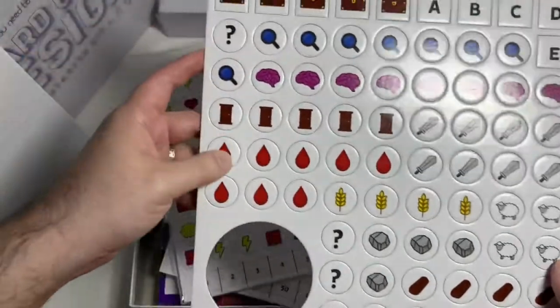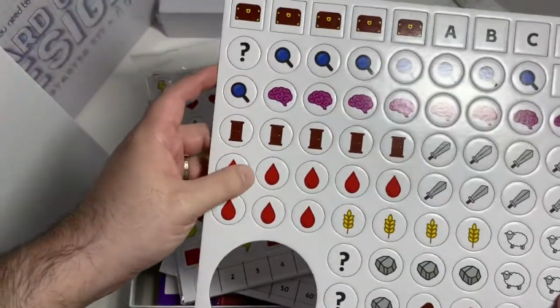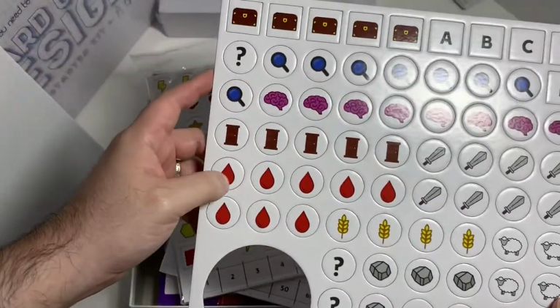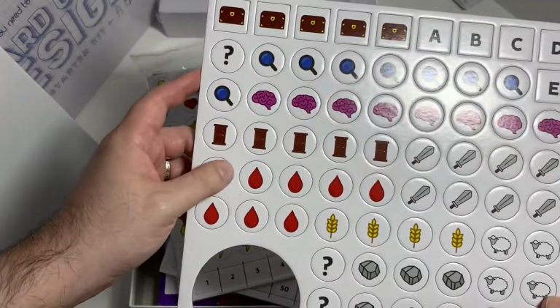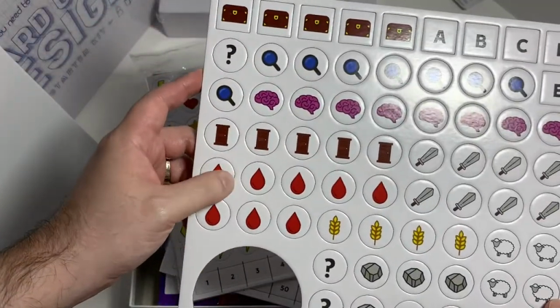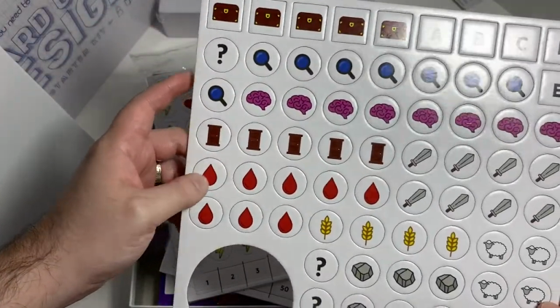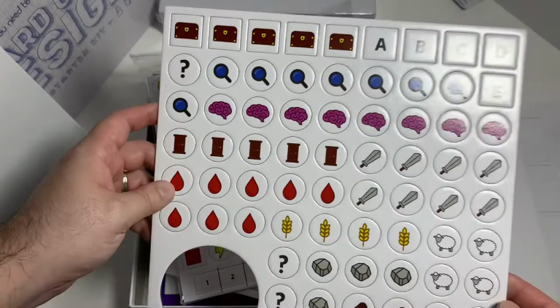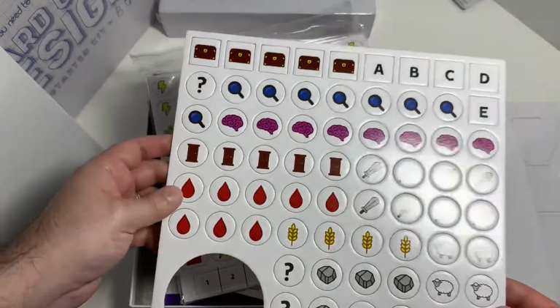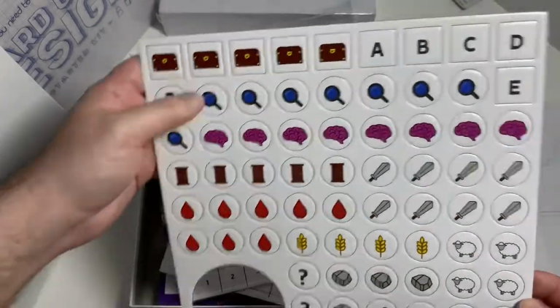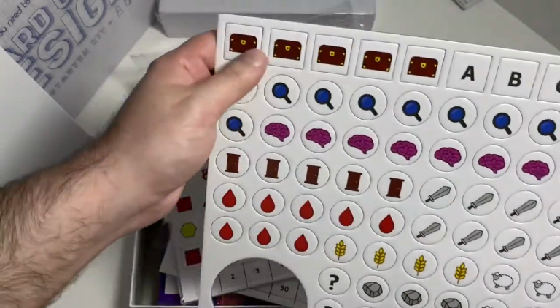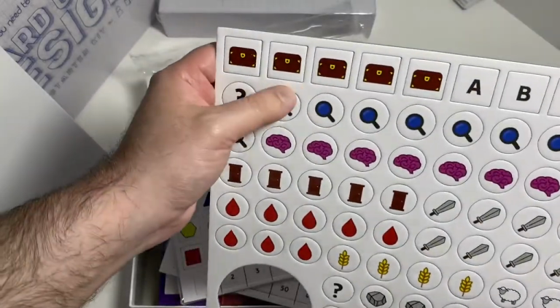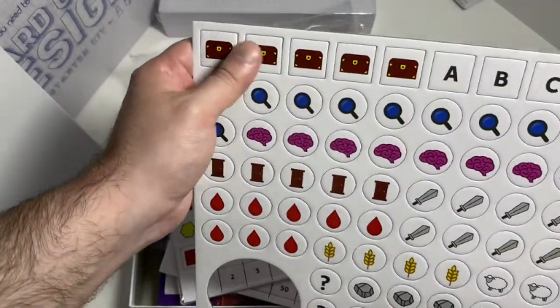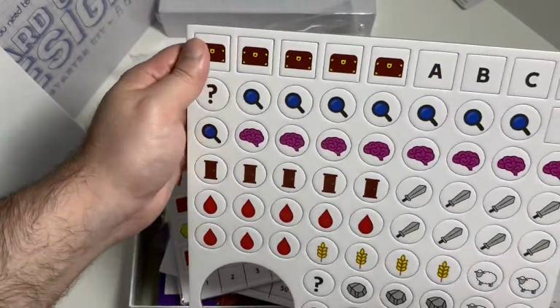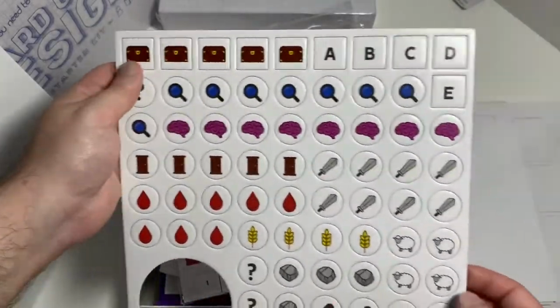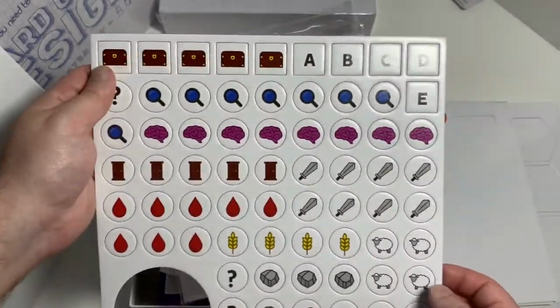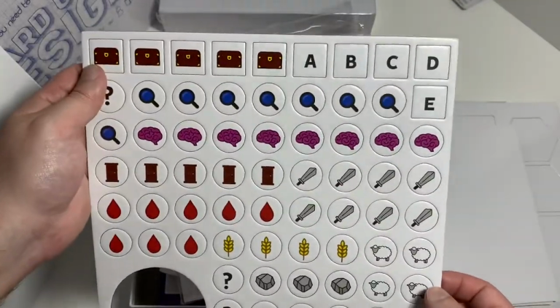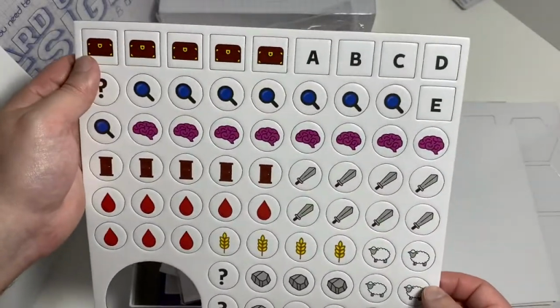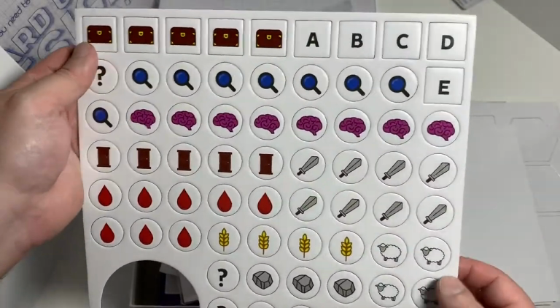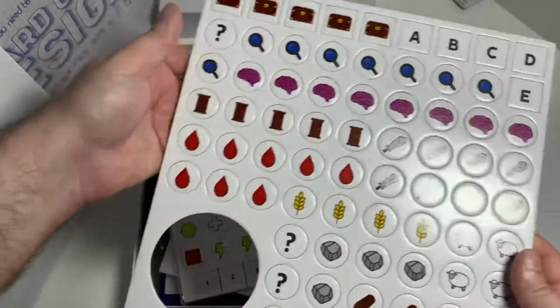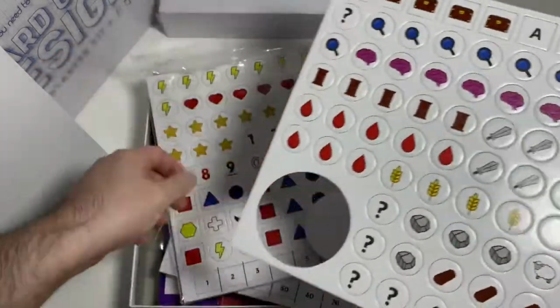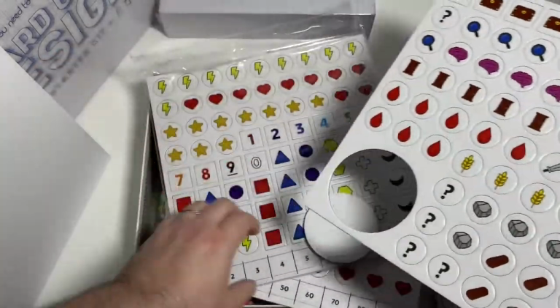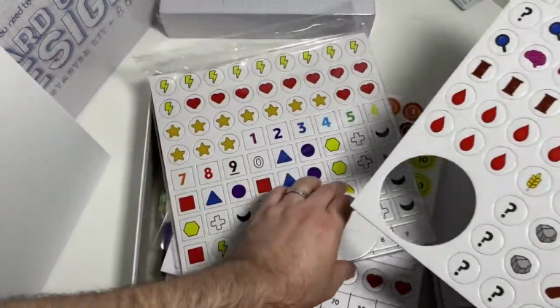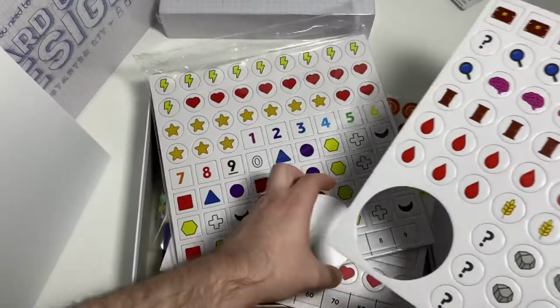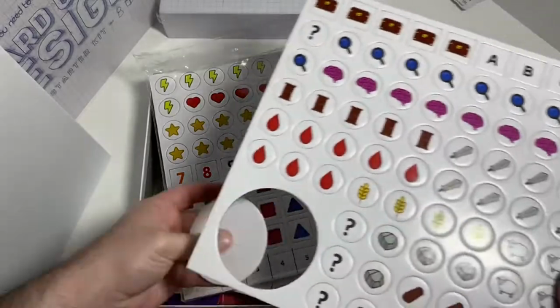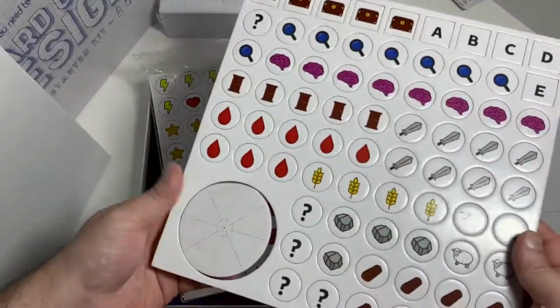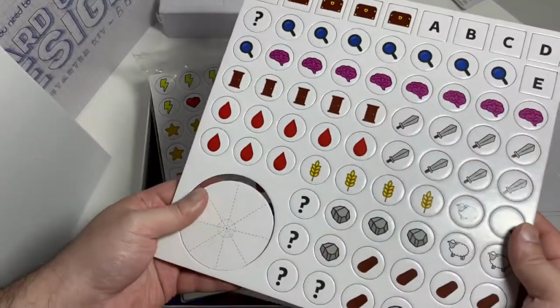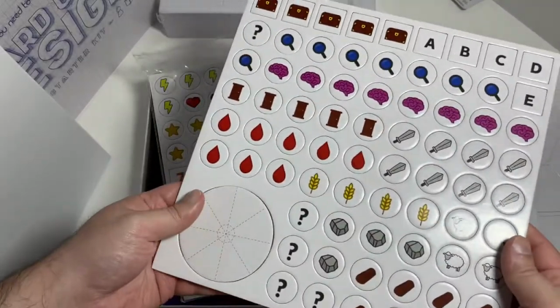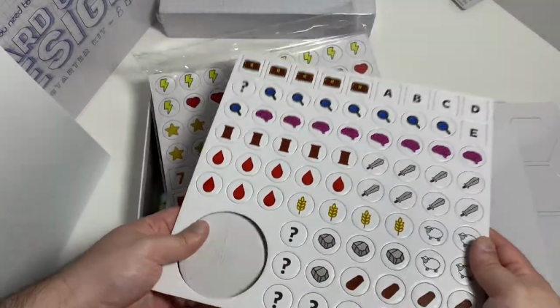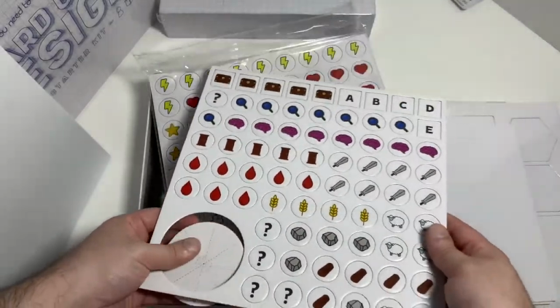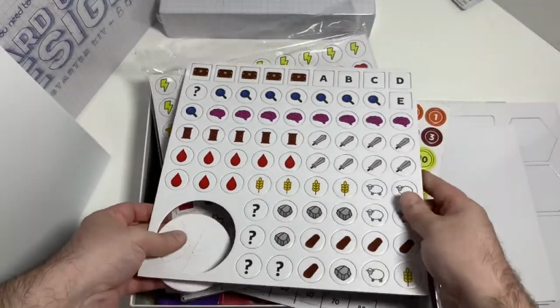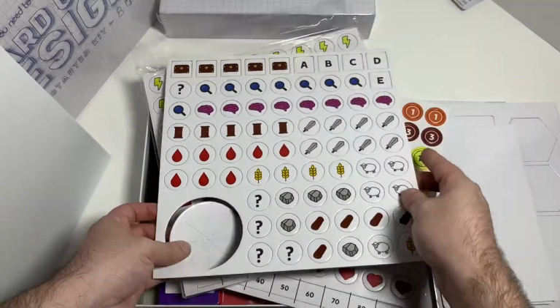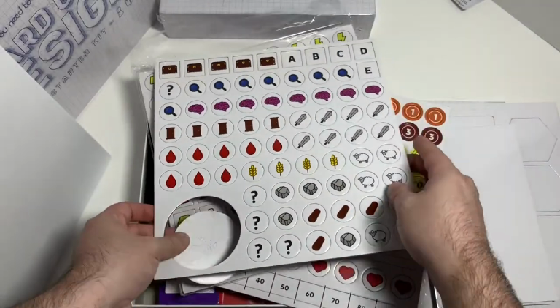You got blood here, then treasure chests labeled A through E. So you've got a good assortment of tokens overall.